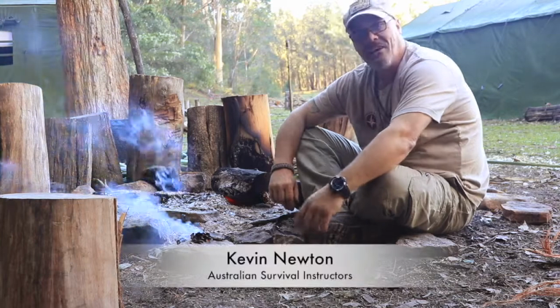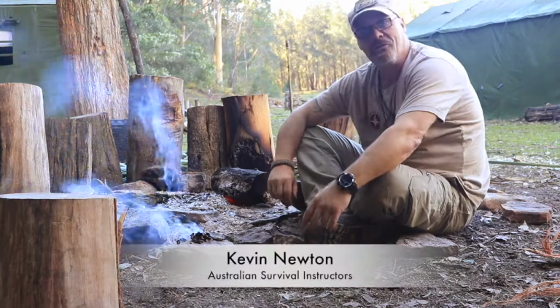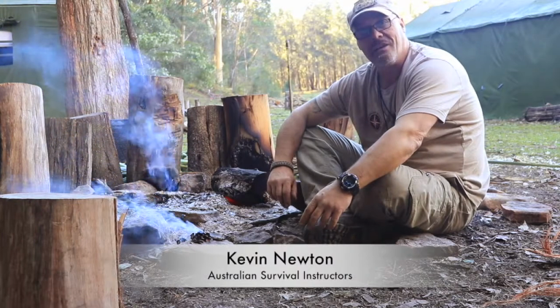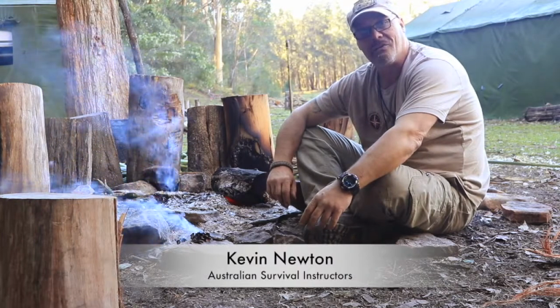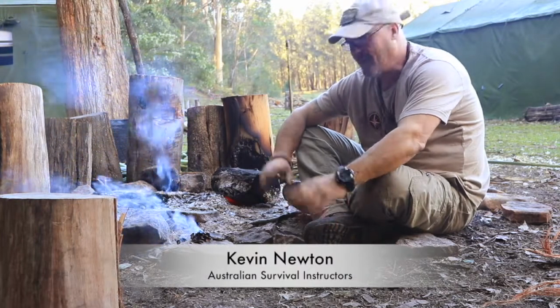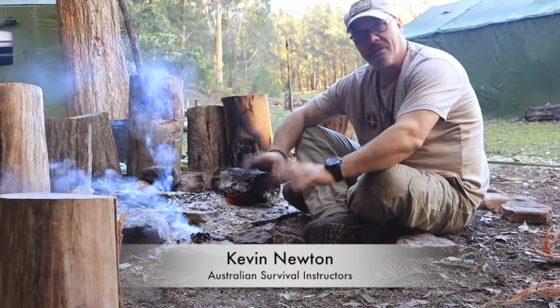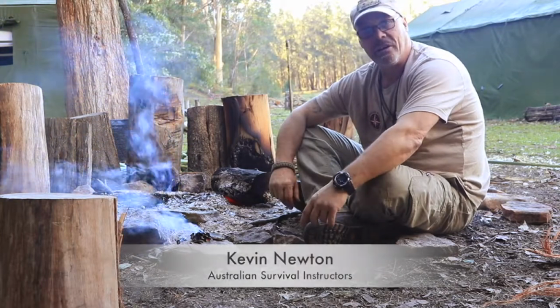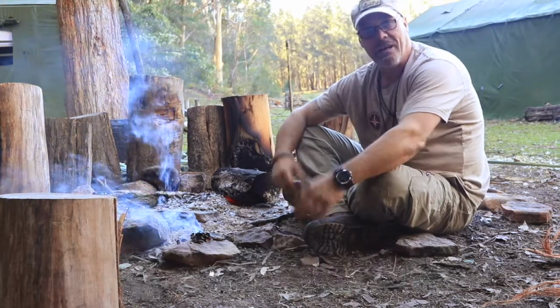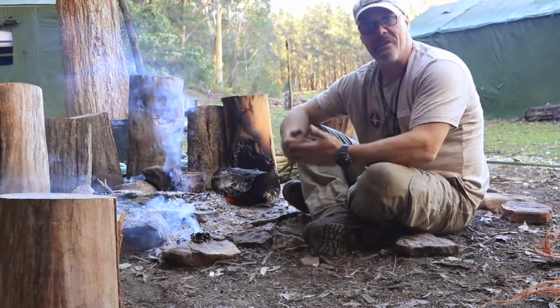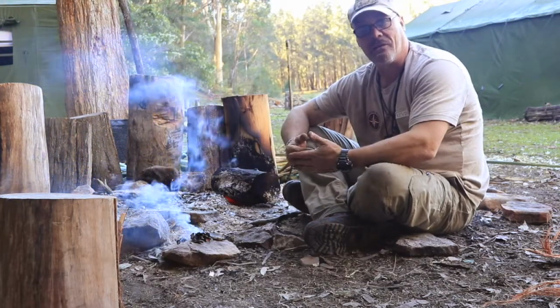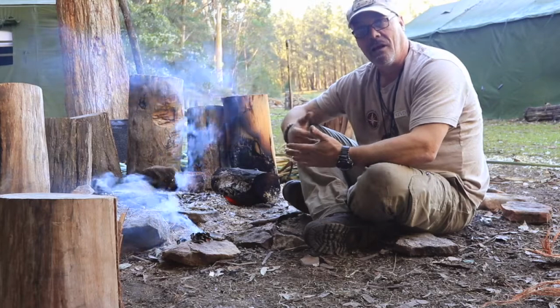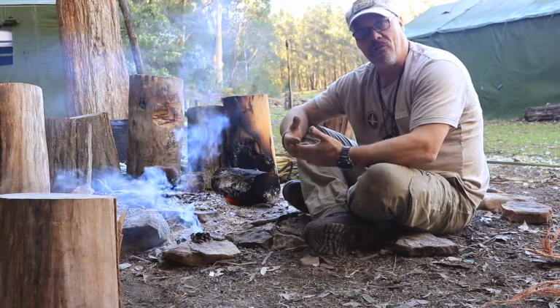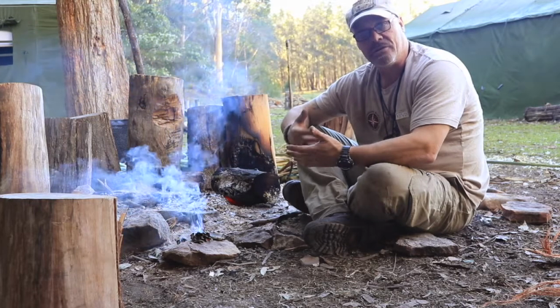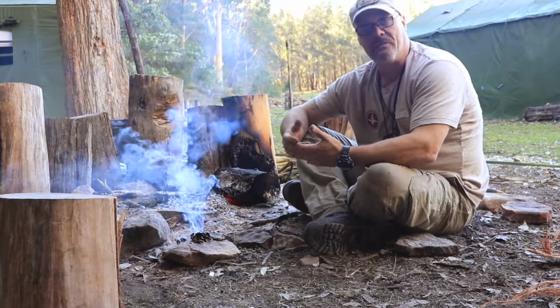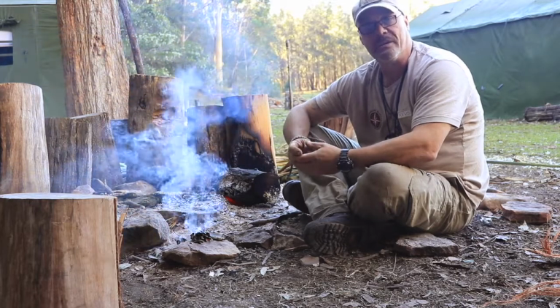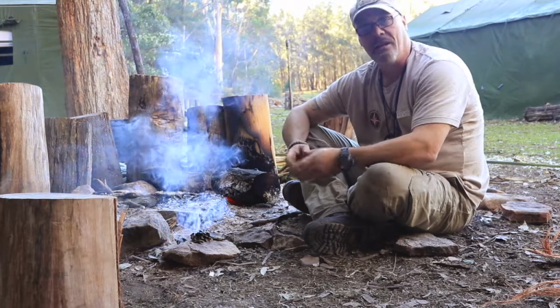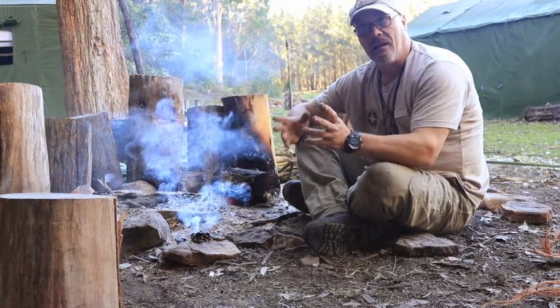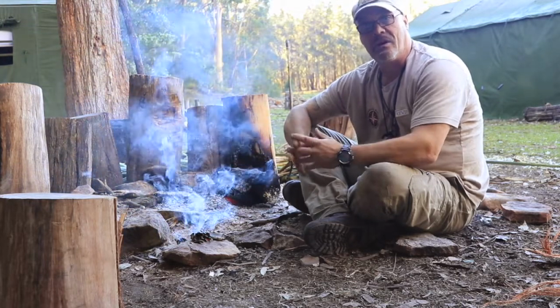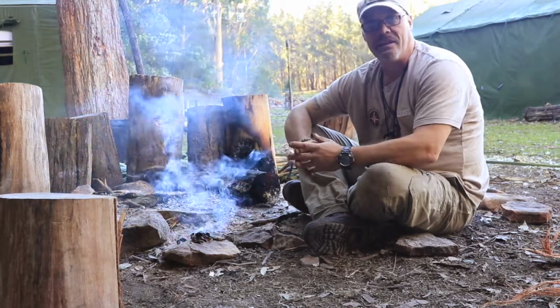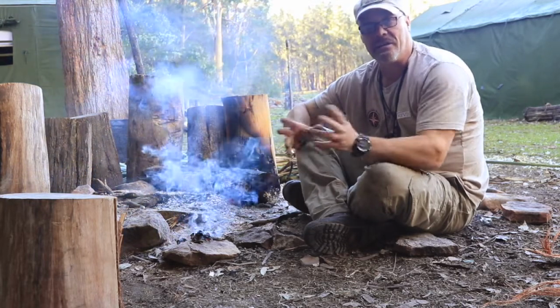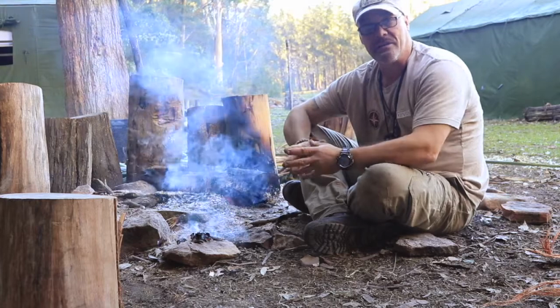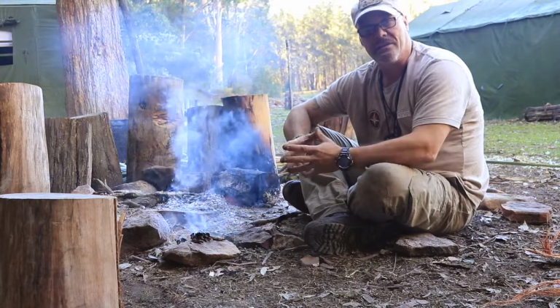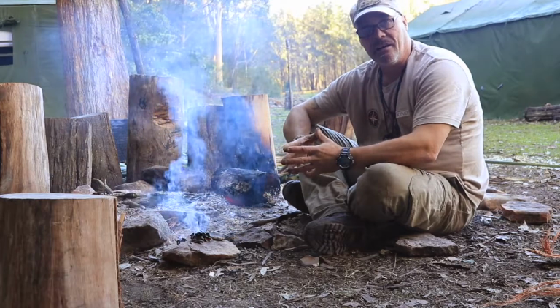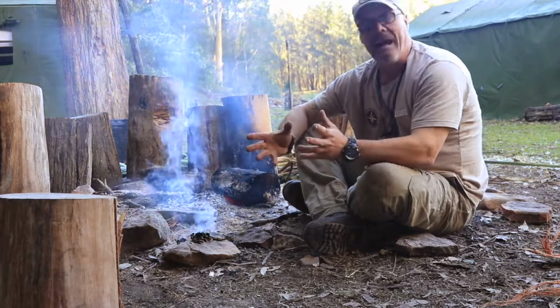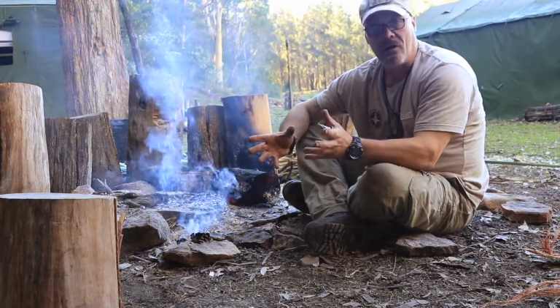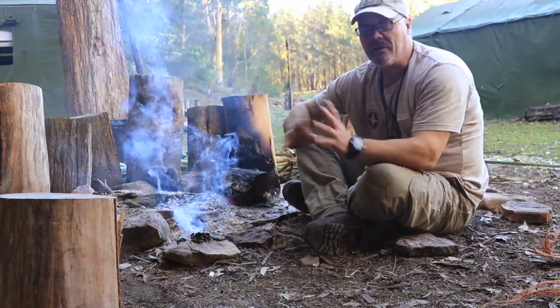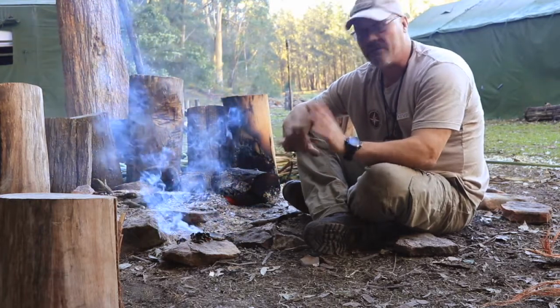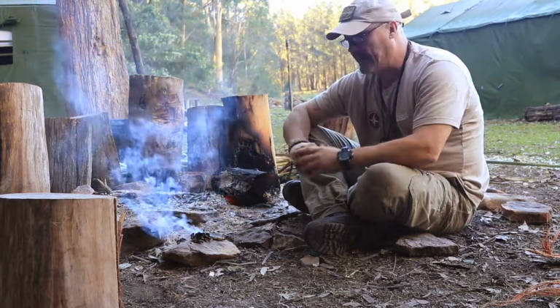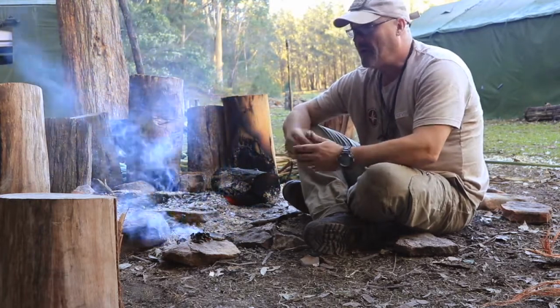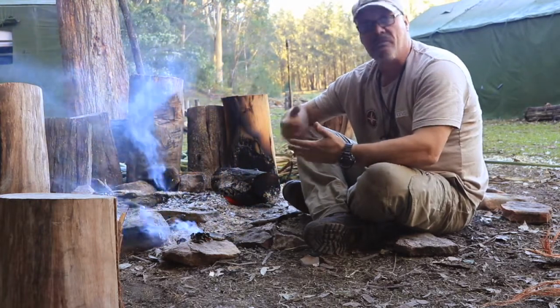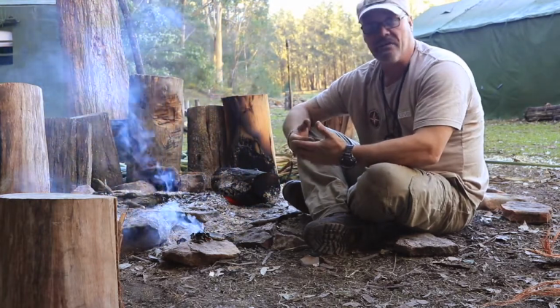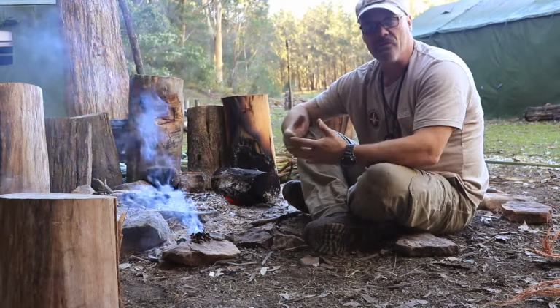Hey guys, Kevin Newton for Australian Survival Instructors. I'm just going to do a quick demo on how to make char cloth three different ways, using three different natural materials. A lot of bushcraft teachers out there suggest that you need a steel container — handy if you've got one, but if you don't, don't panic. Nature provides everything as usual.